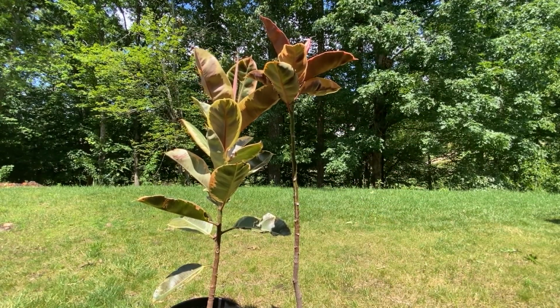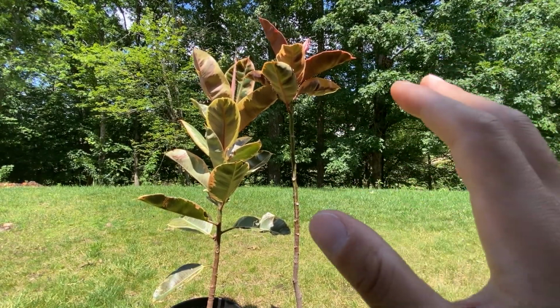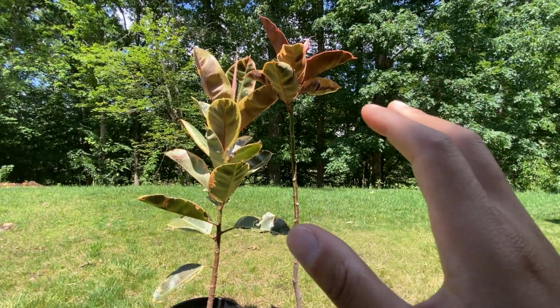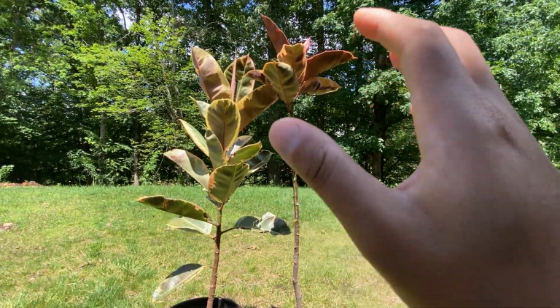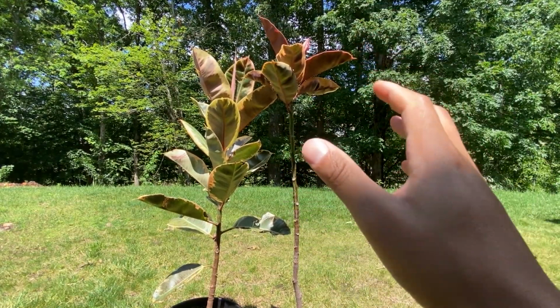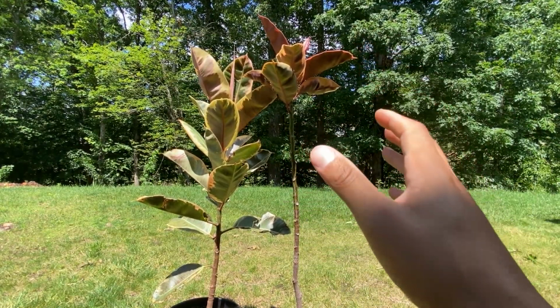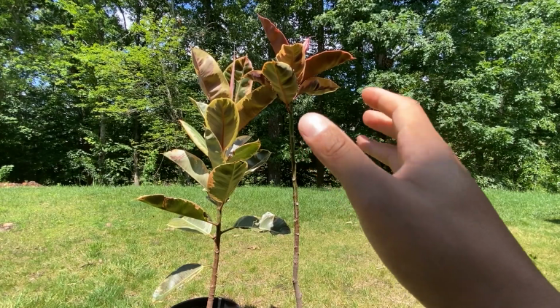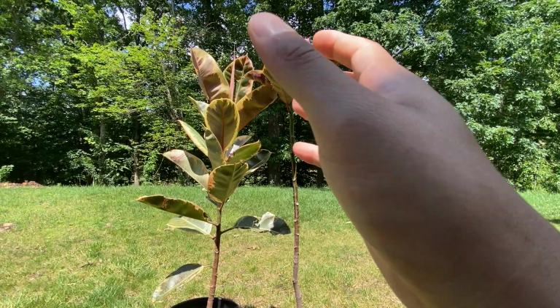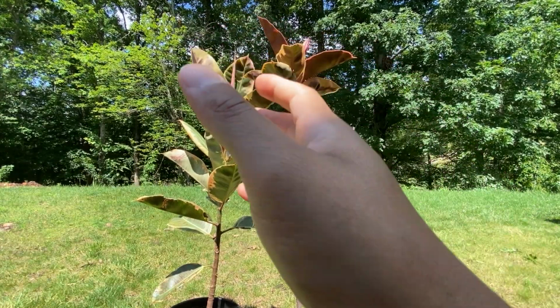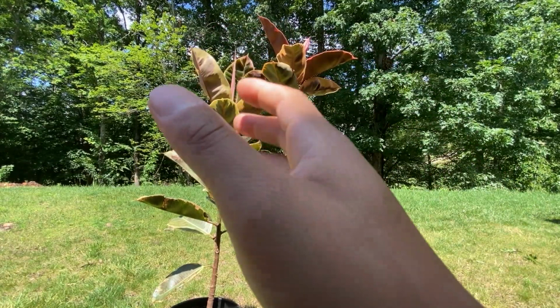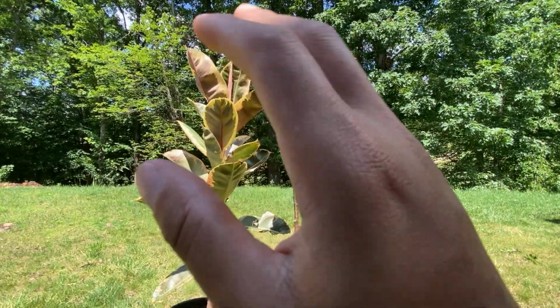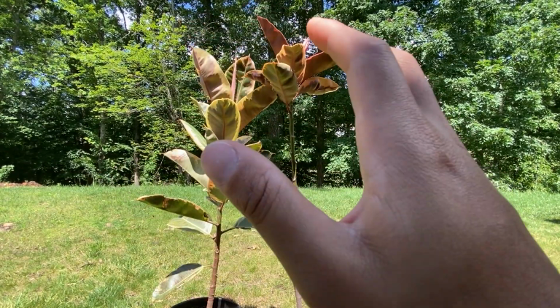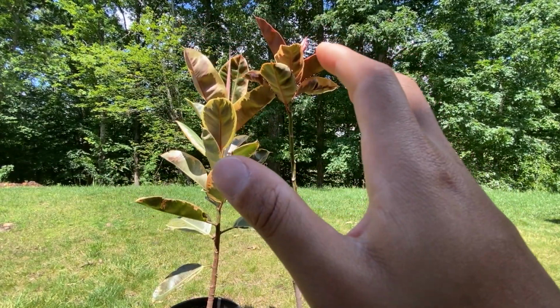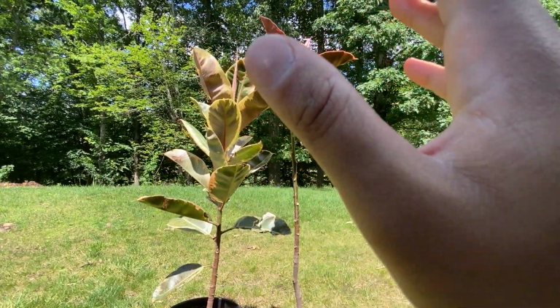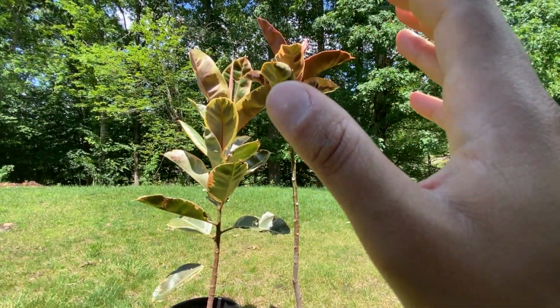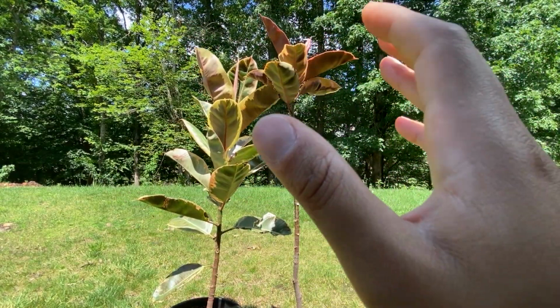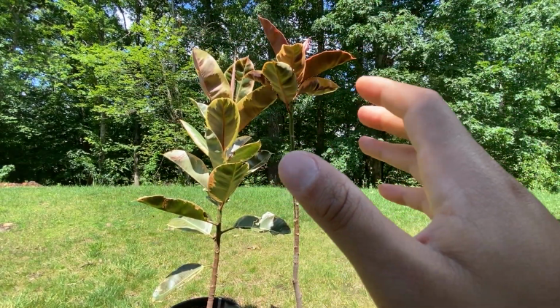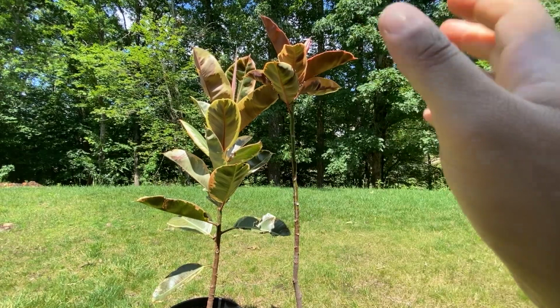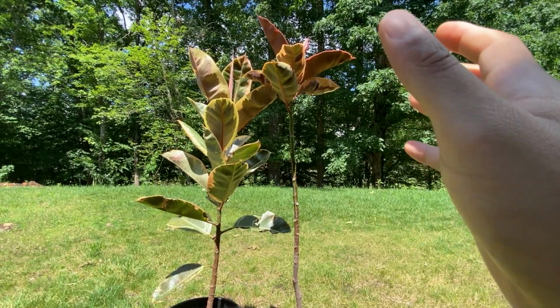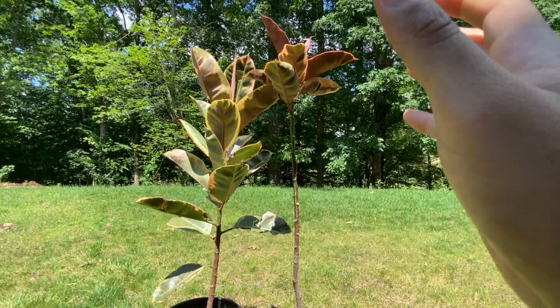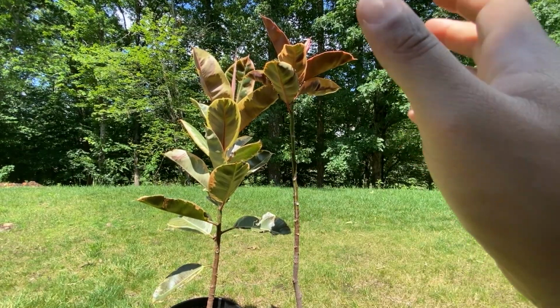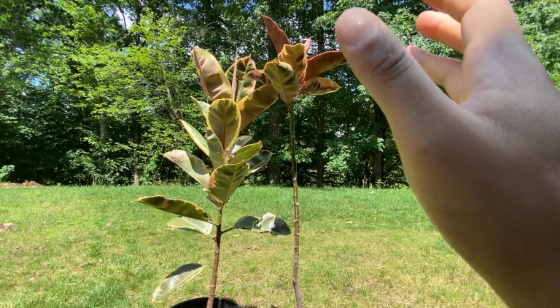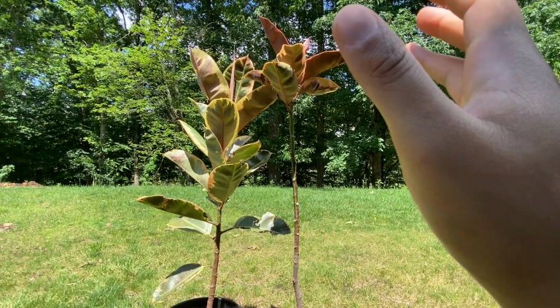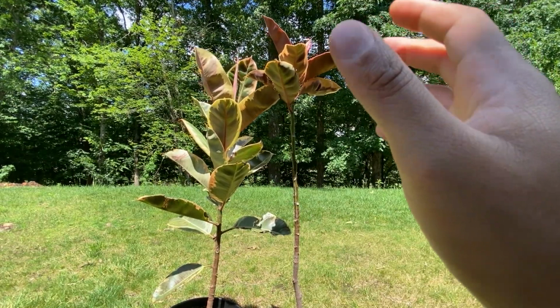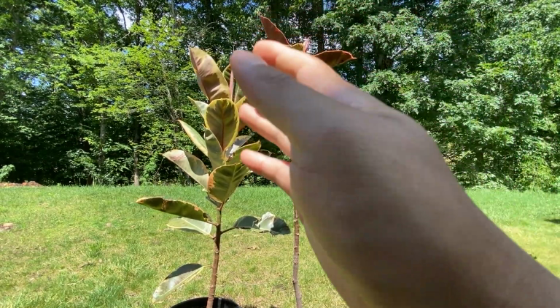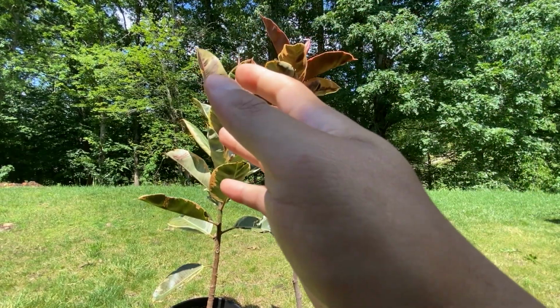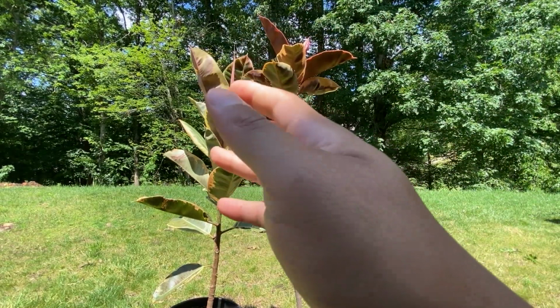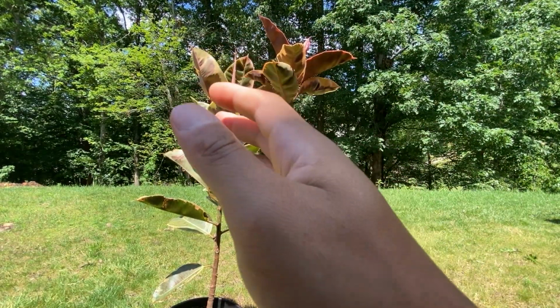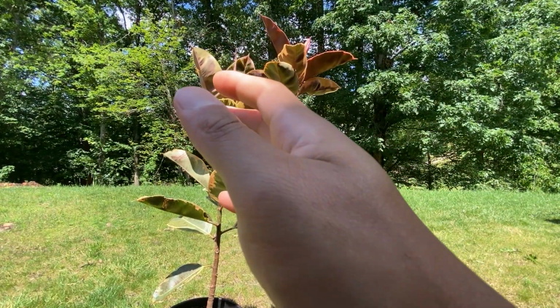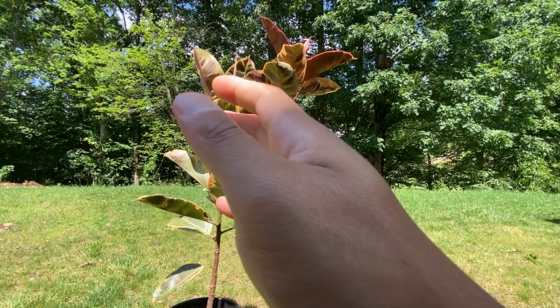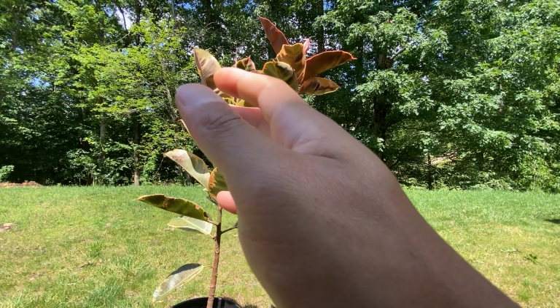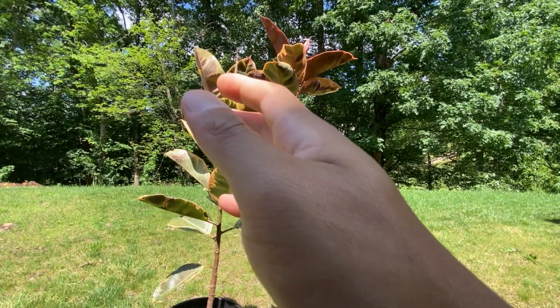To summarize, the Ficus elastica Ruby and the Ficus elastica Tineke are two remarkable varieties within the Ficus elastica family. The Ruby captivates with its deep ruby-colored leaves, while the Tineke impresses with its variegated green, cream, and pink foliage.